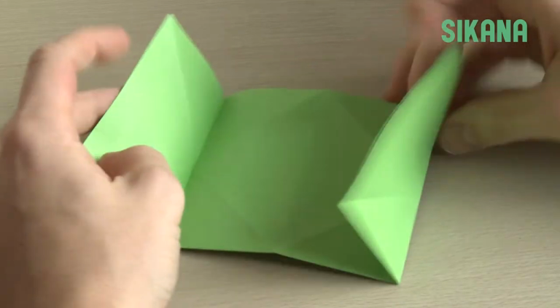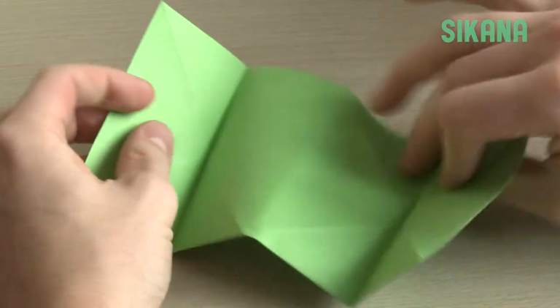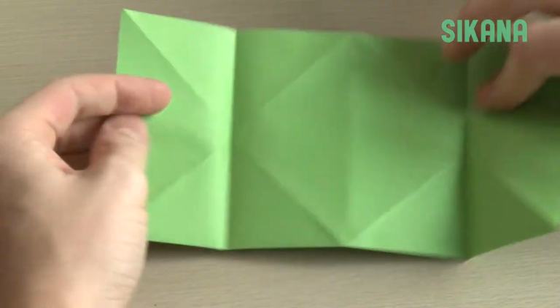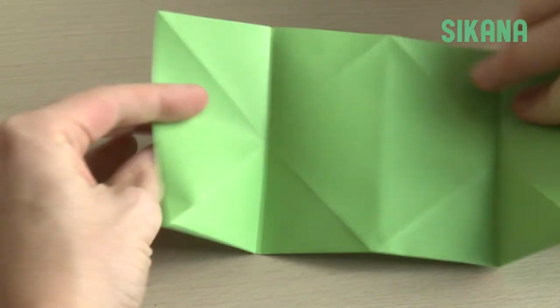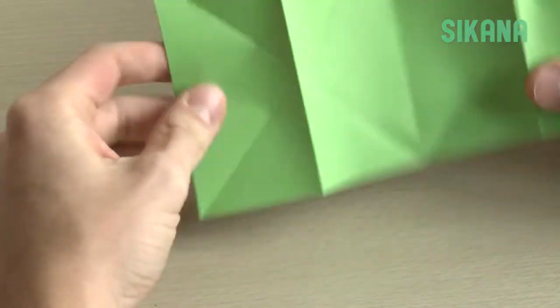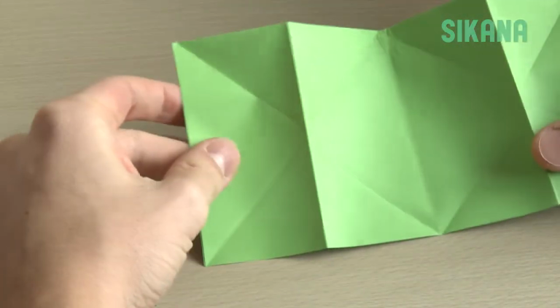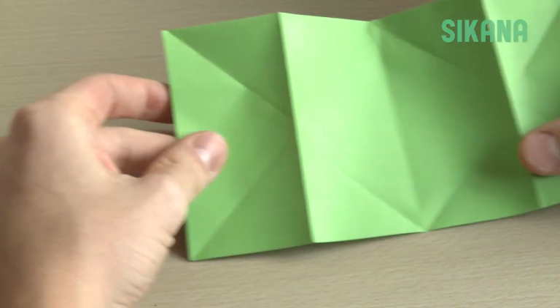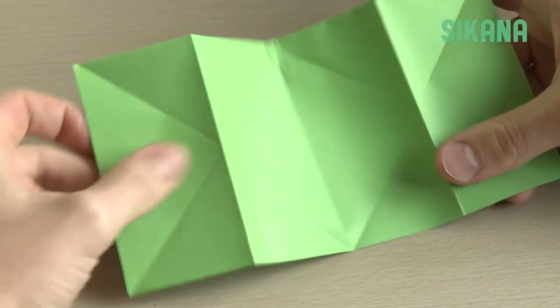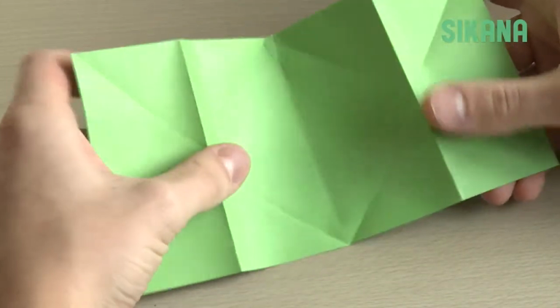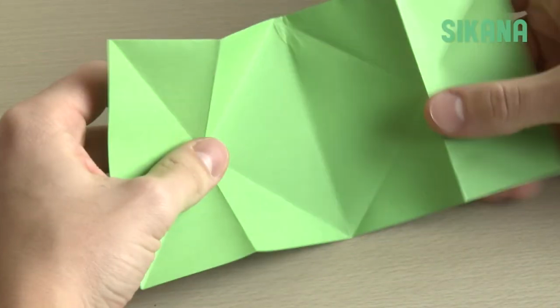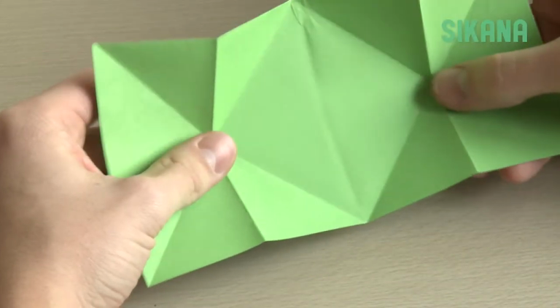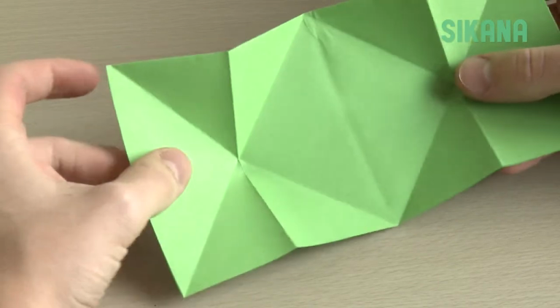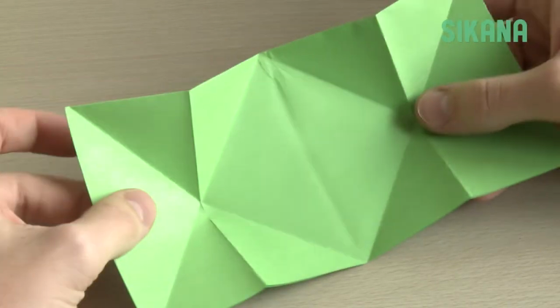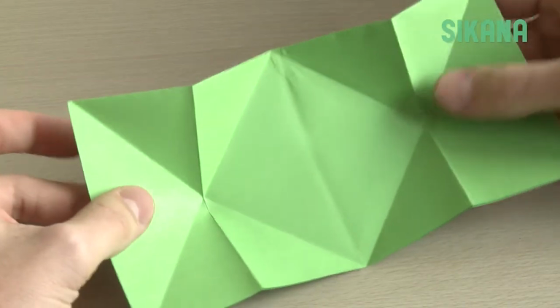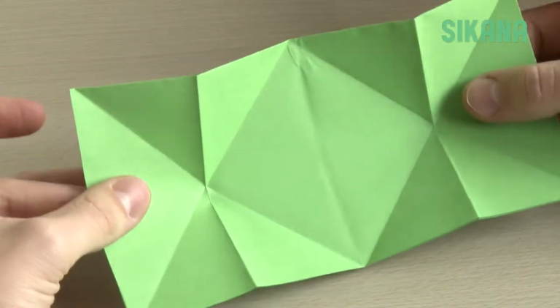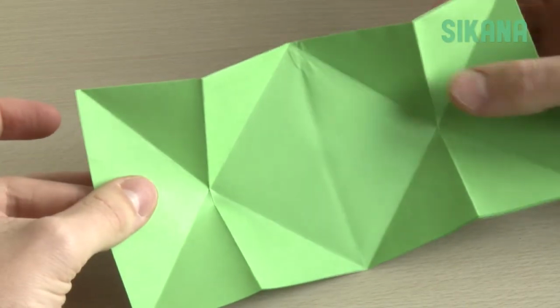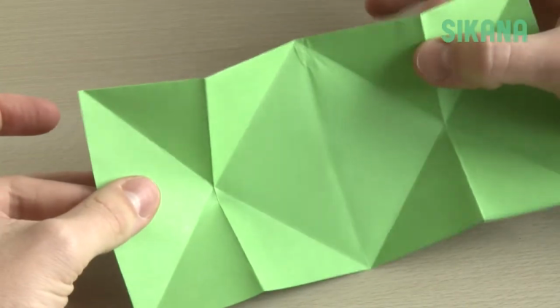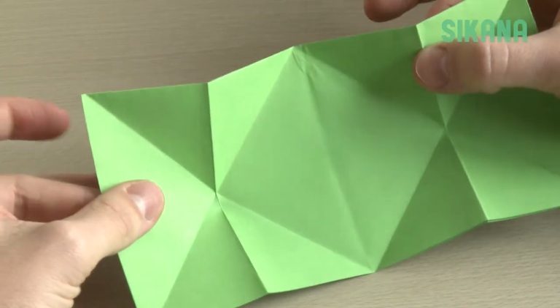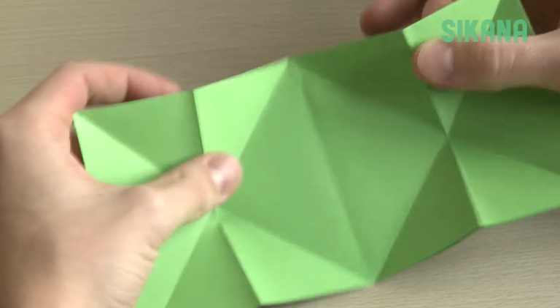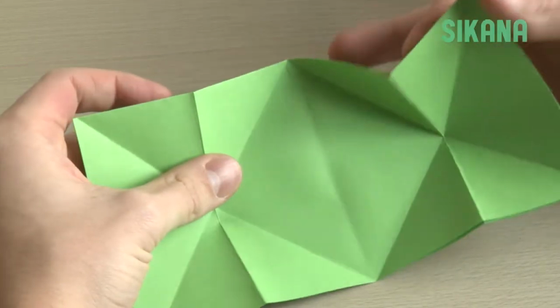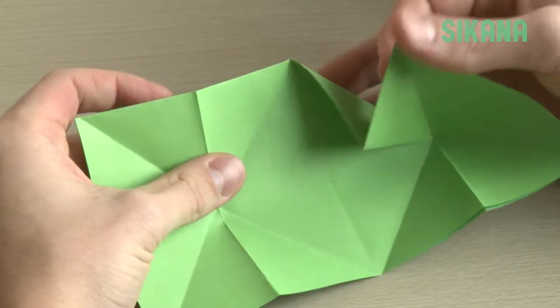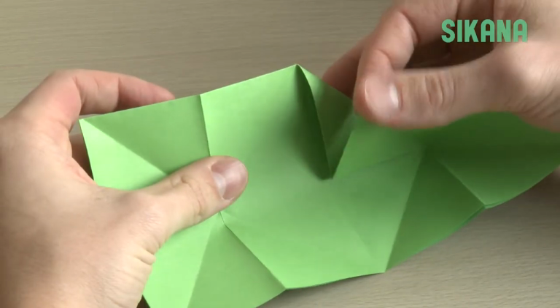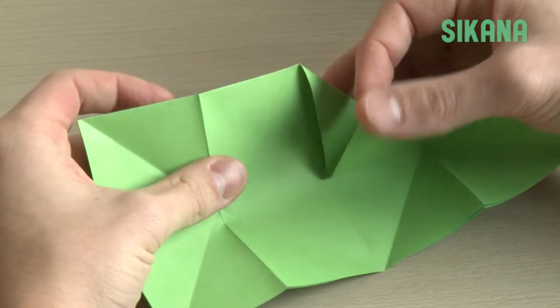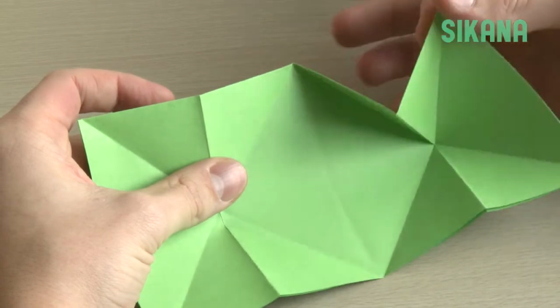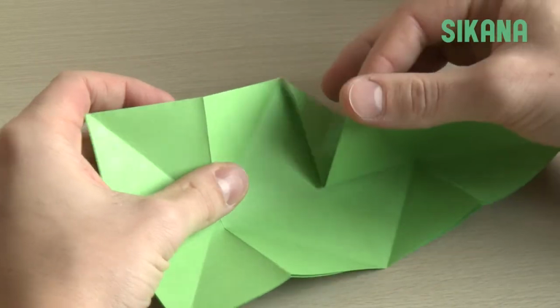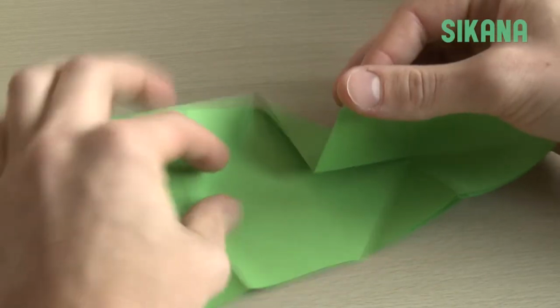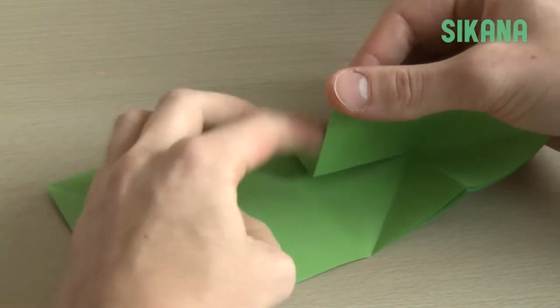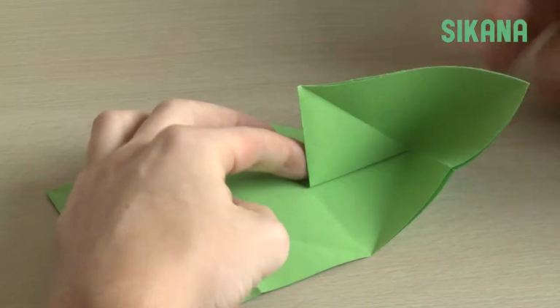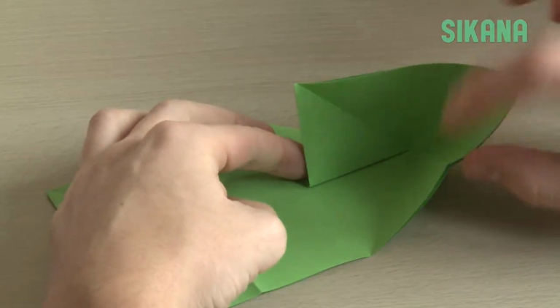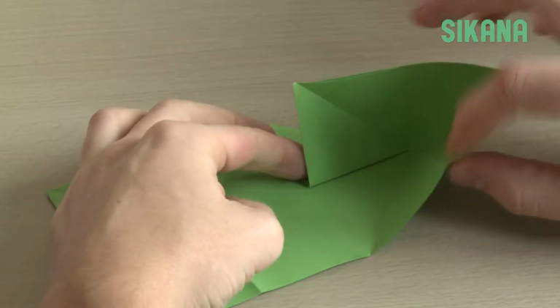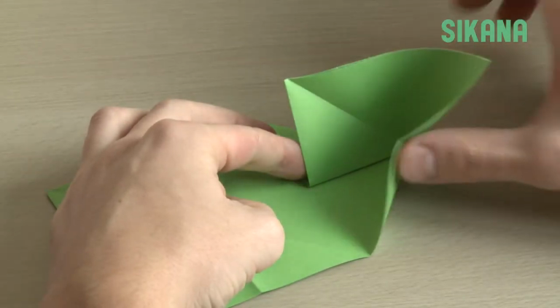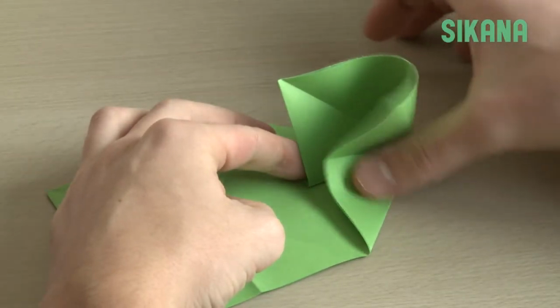Flip the sheet again — you should get this result. Look at this: these two parts must join together at the center. Fold and repeat for the other side.